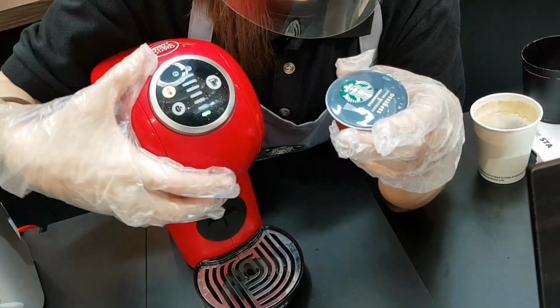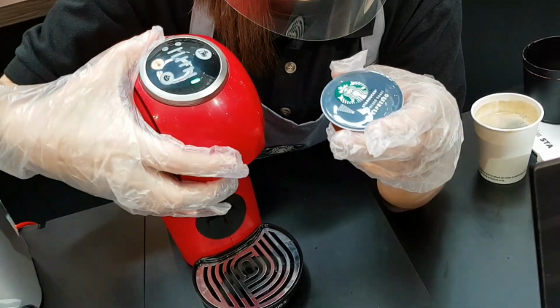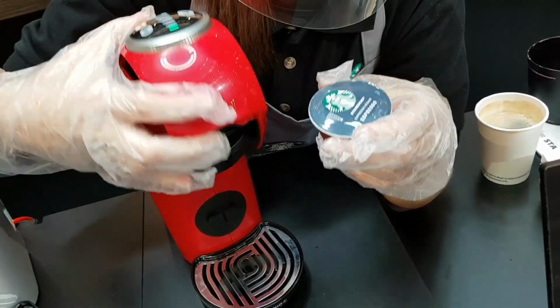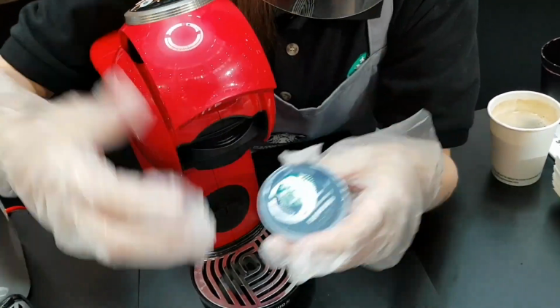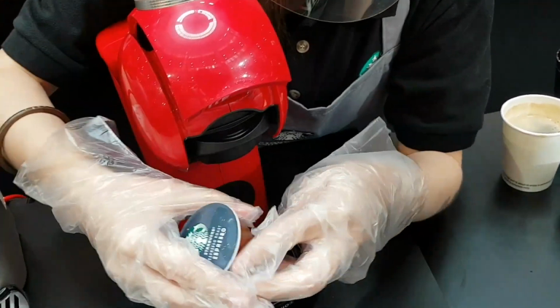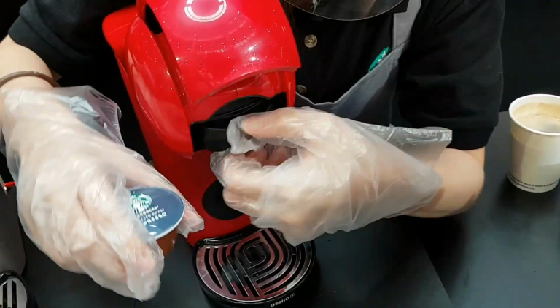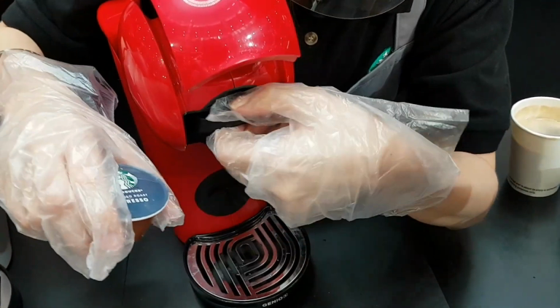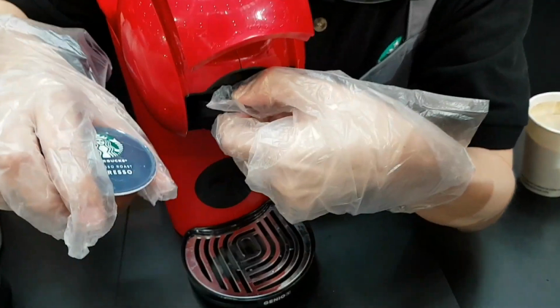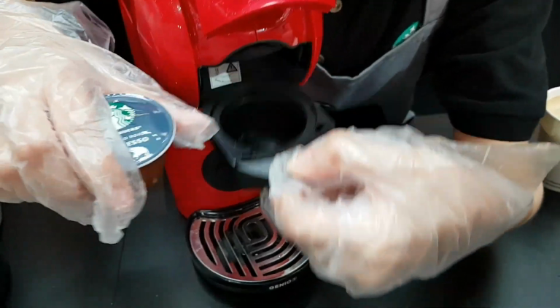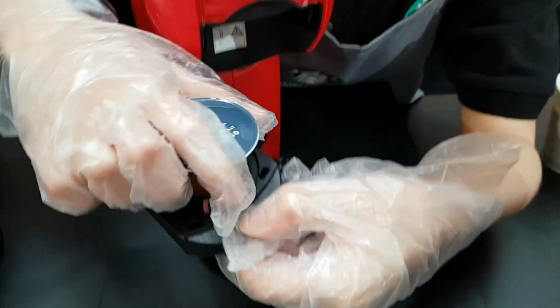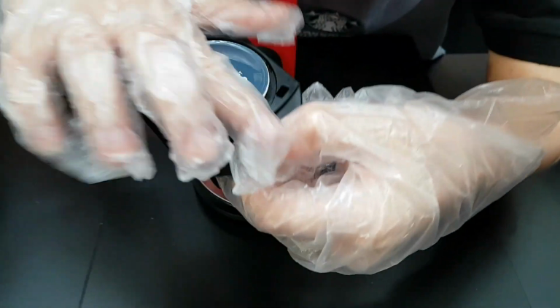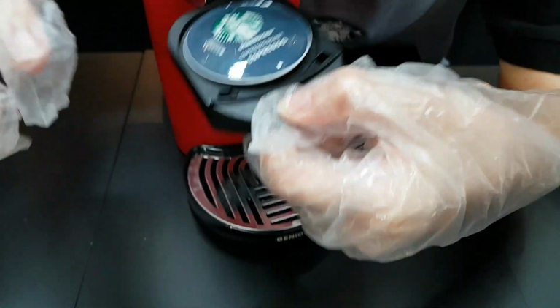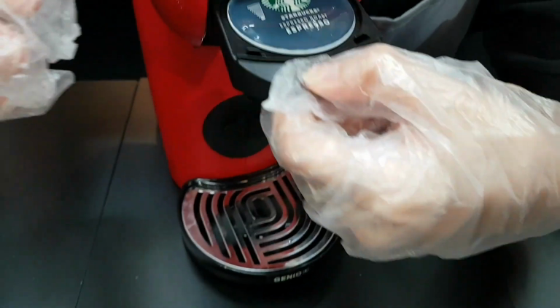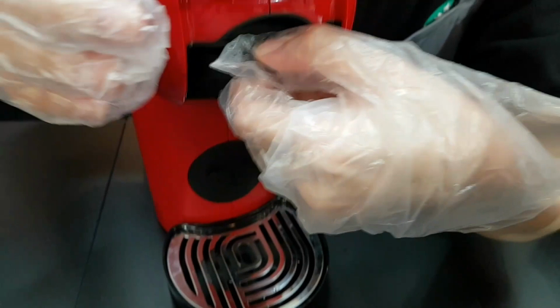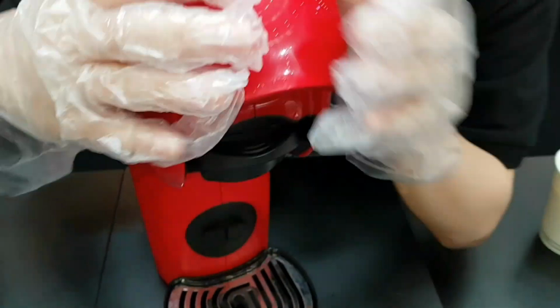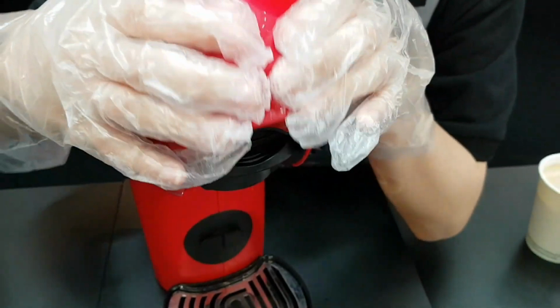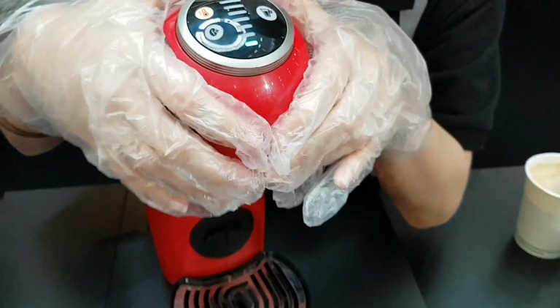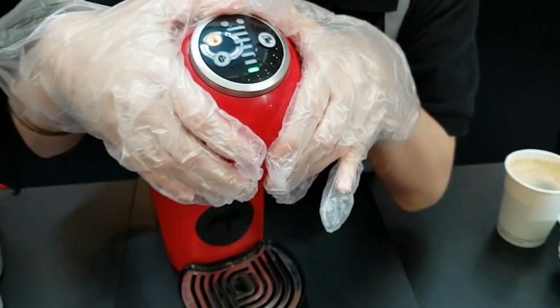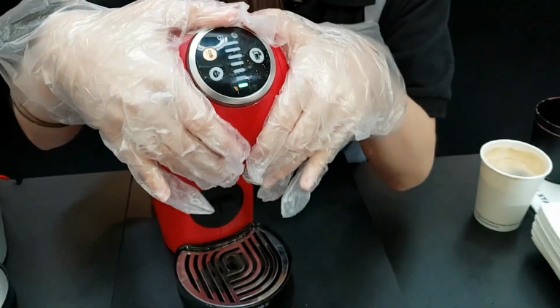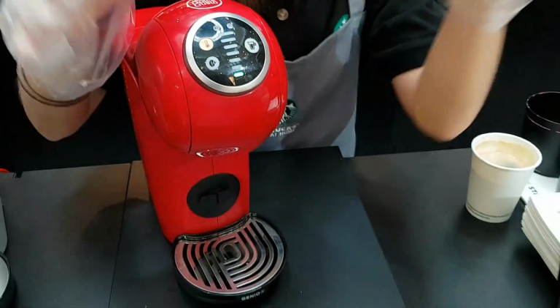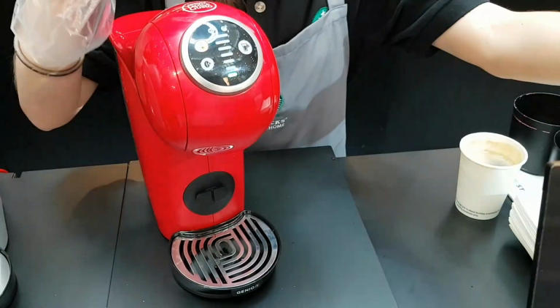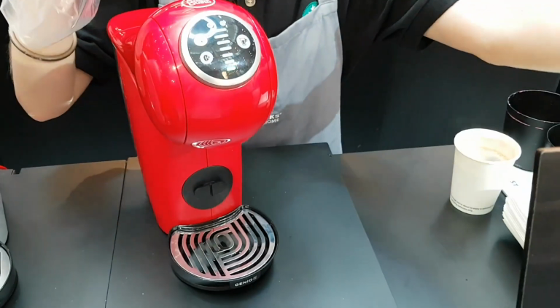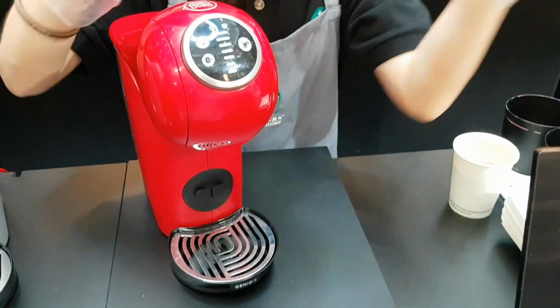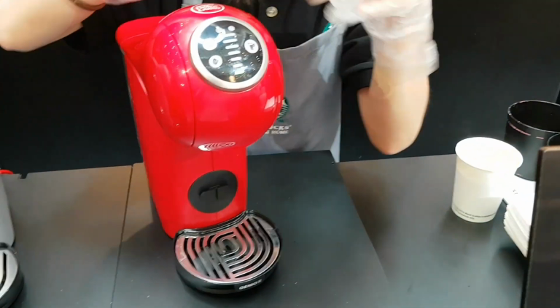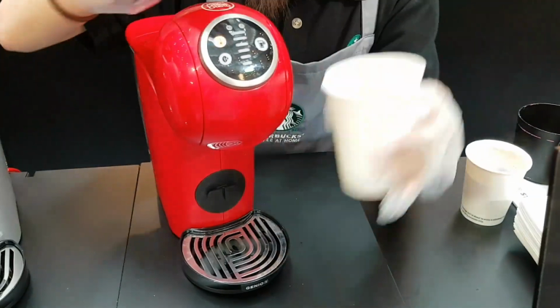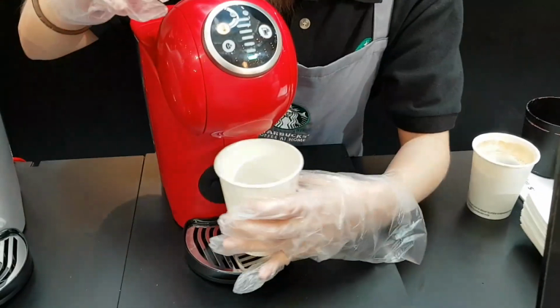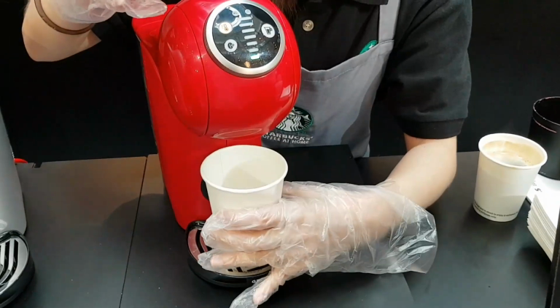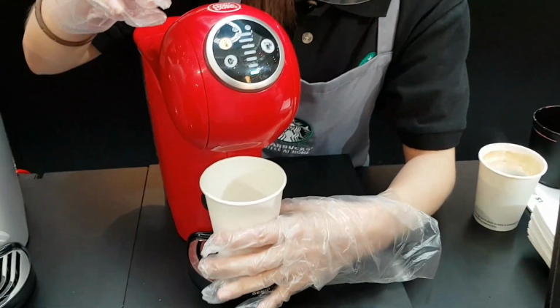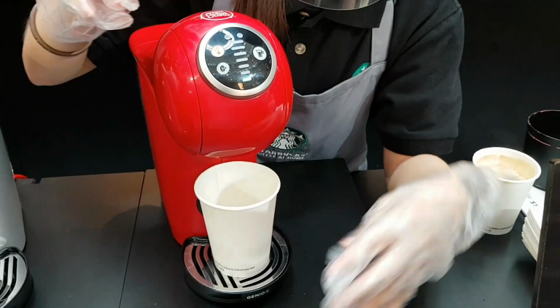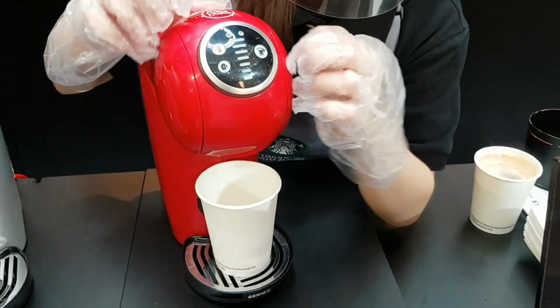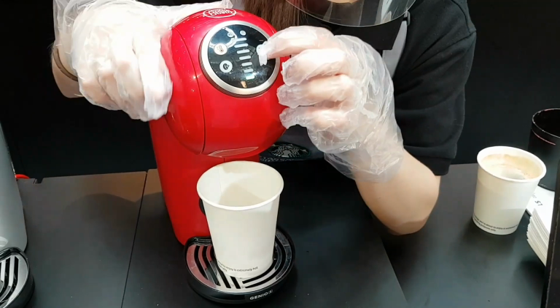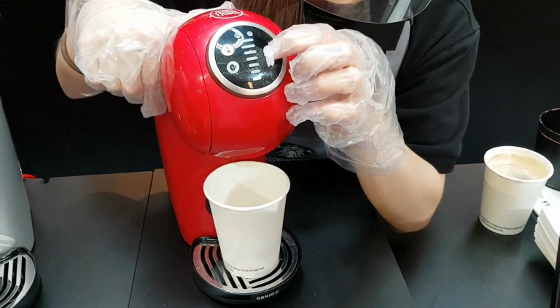So we'll open, and put this in, and start here.